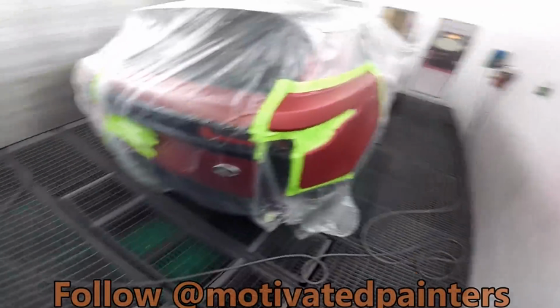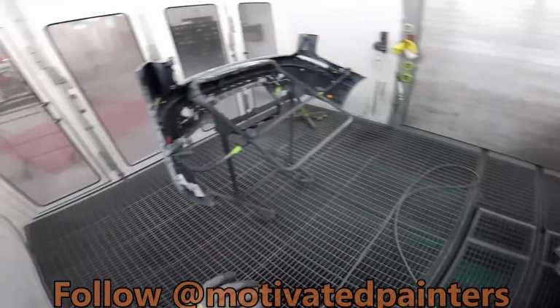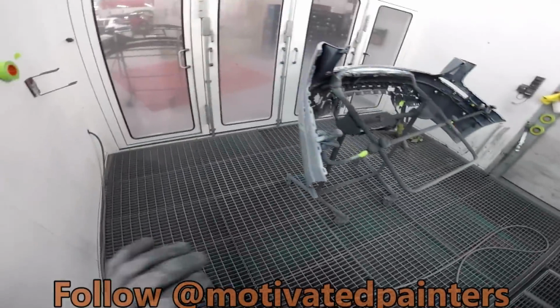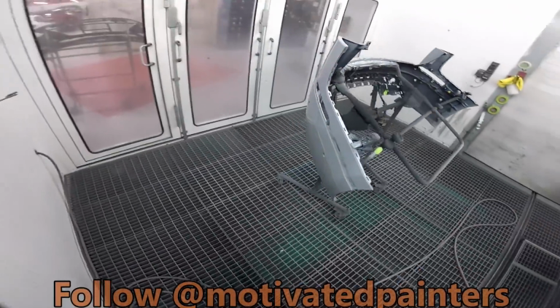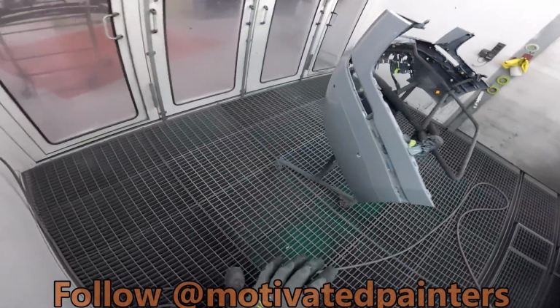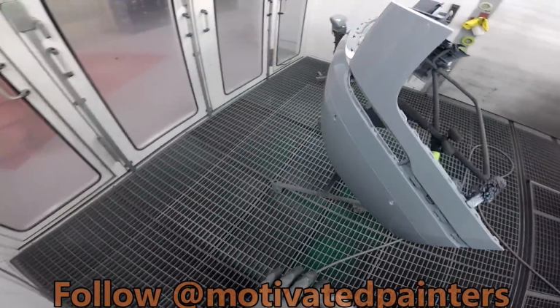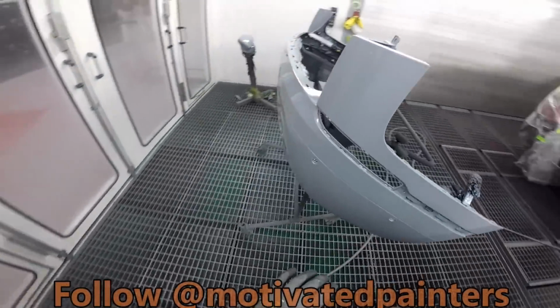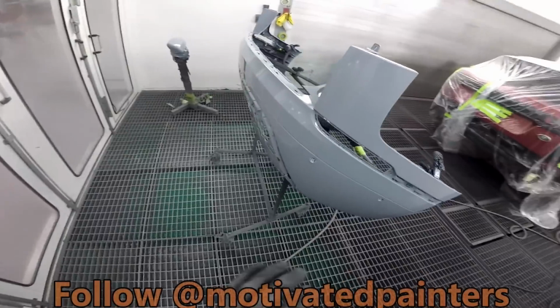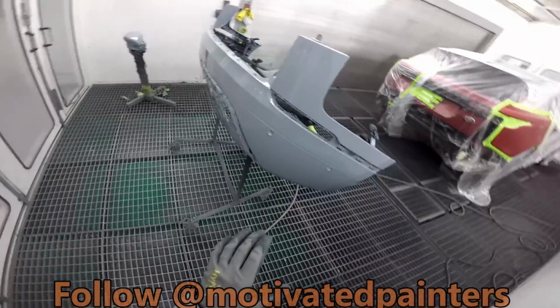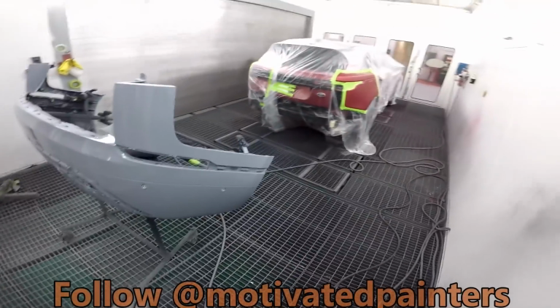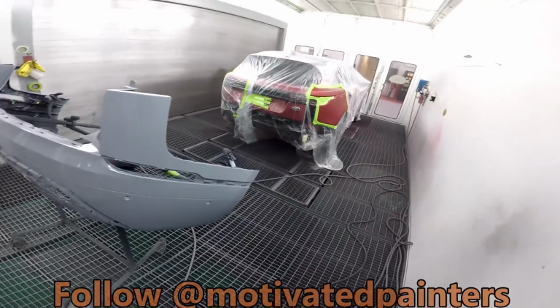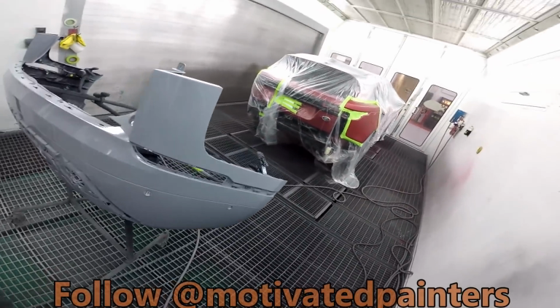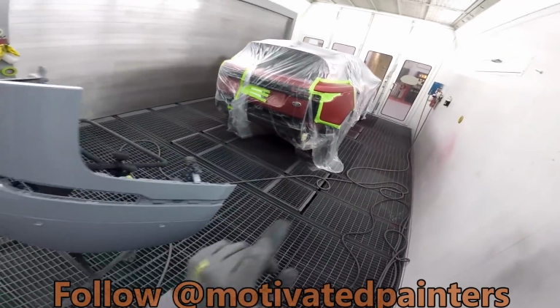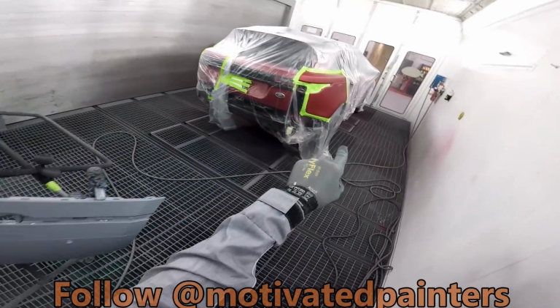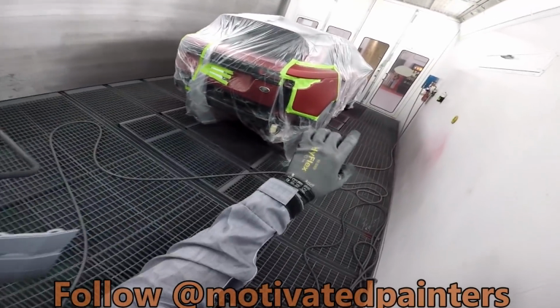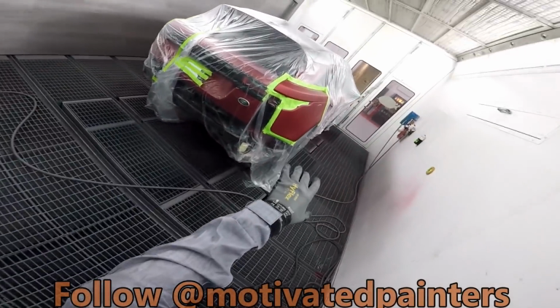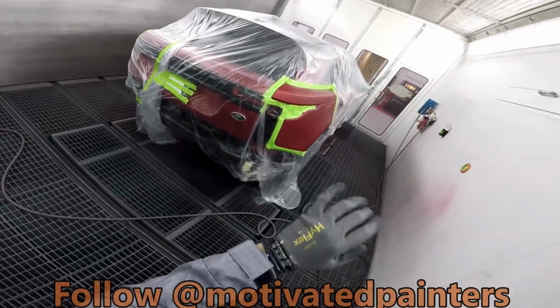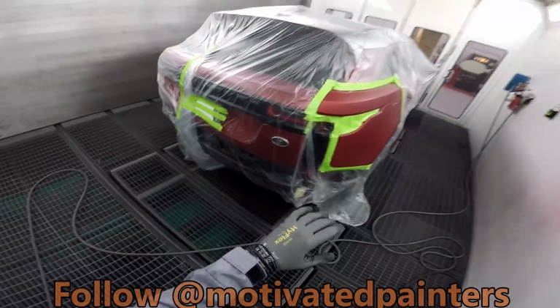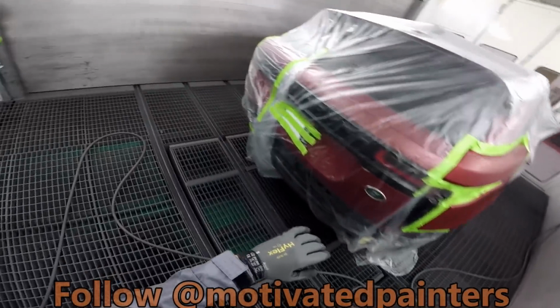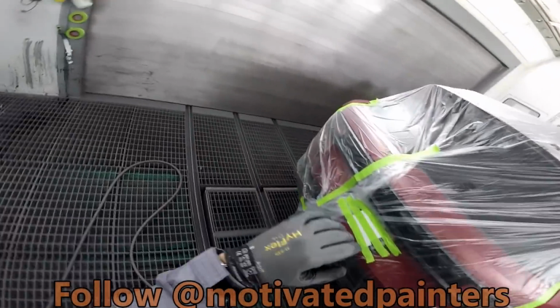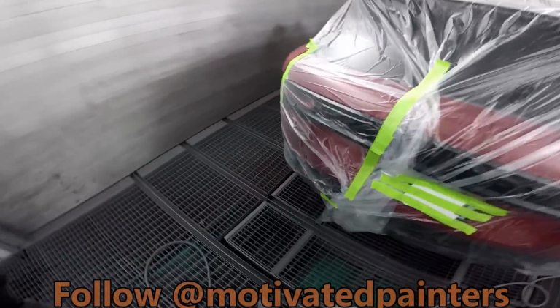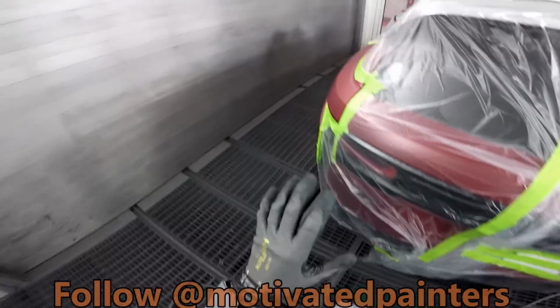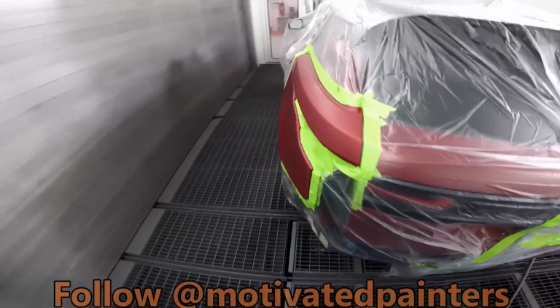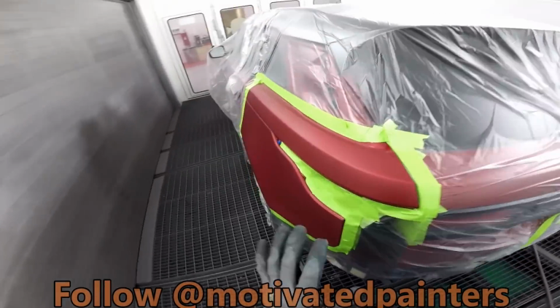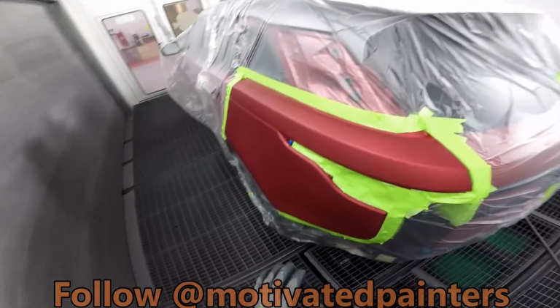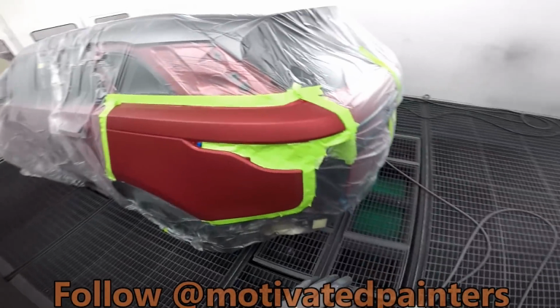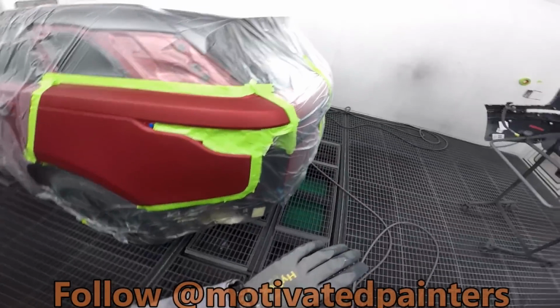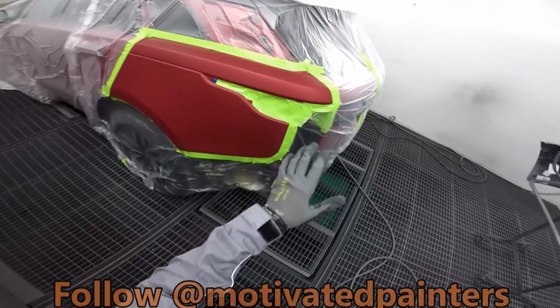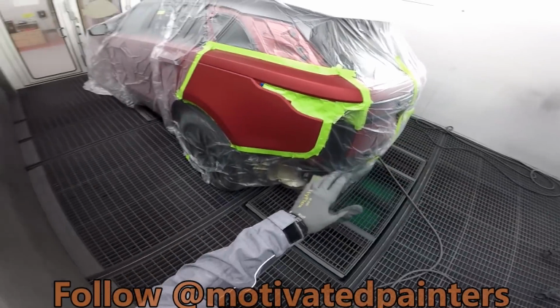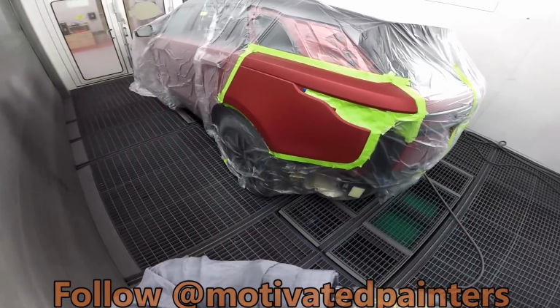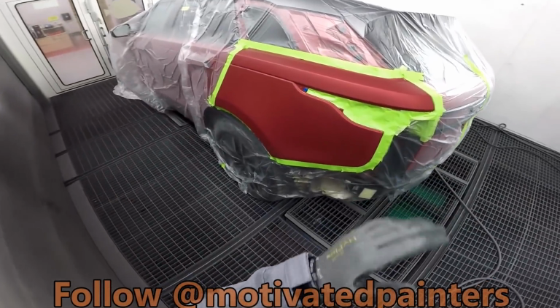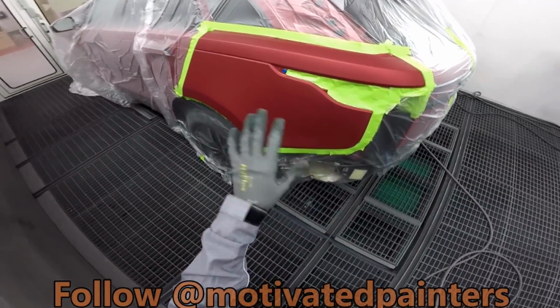Sealer is down on that. I'm going to let that flash off. Now I'm going to clean that — degreaser — make sure it's clean, make sure it's perfect in order to do a beautiful blend.